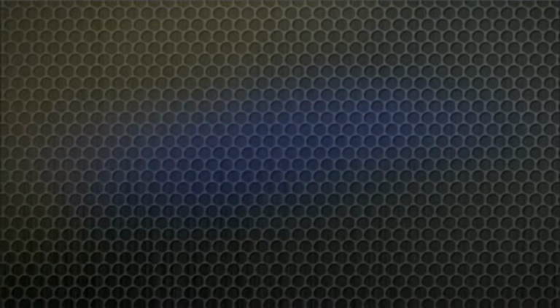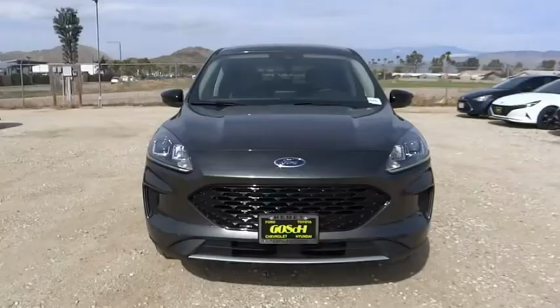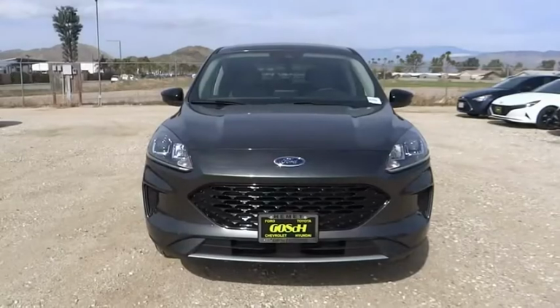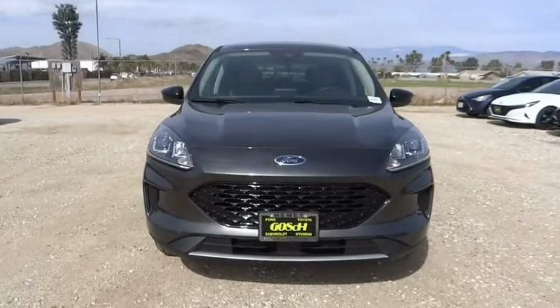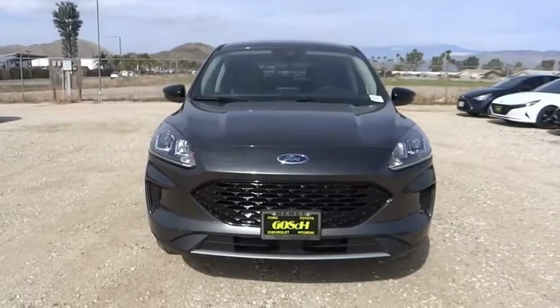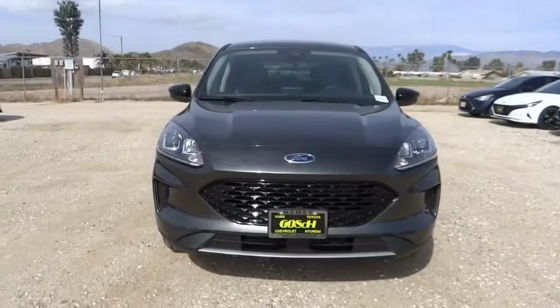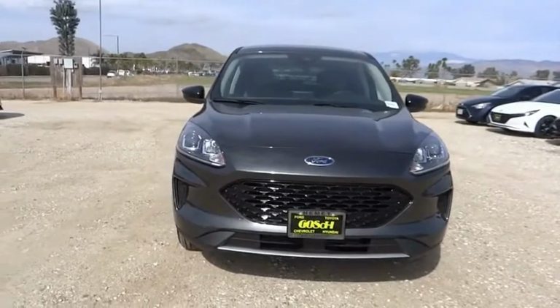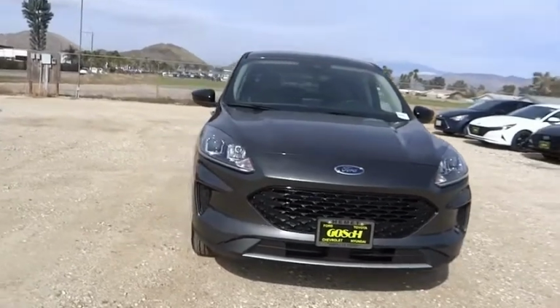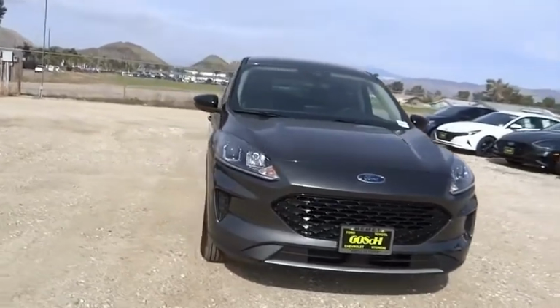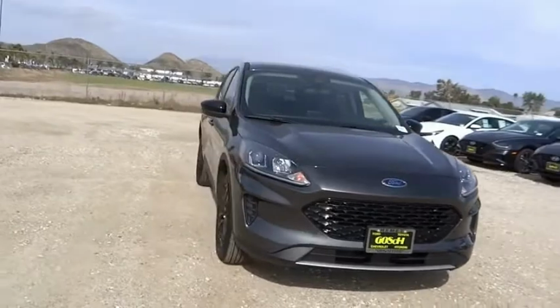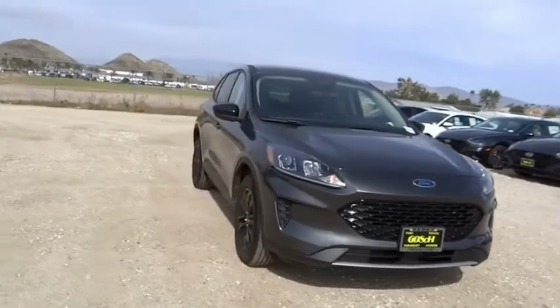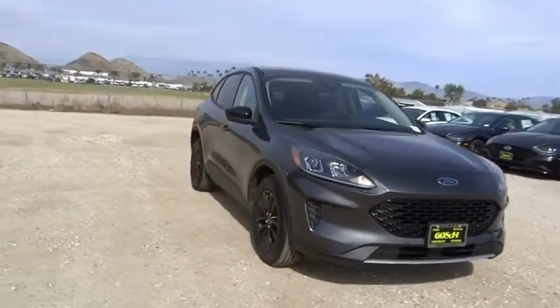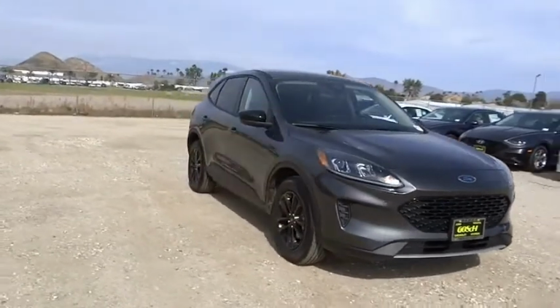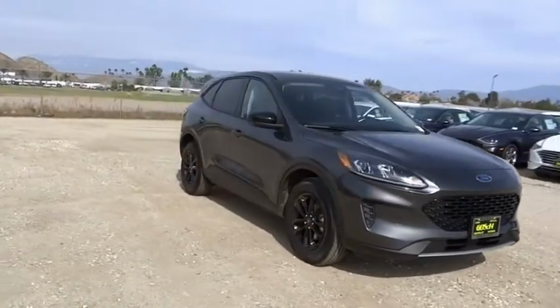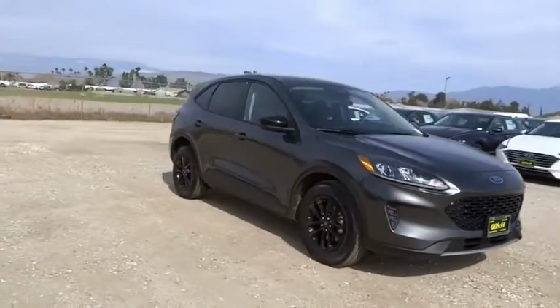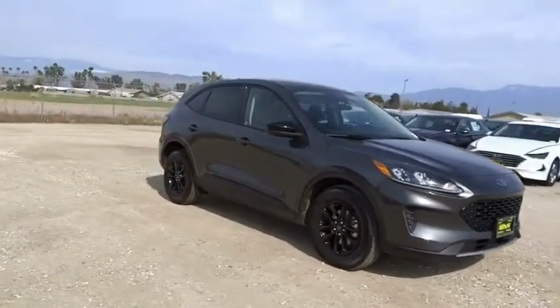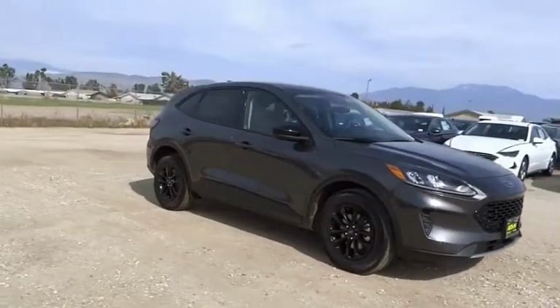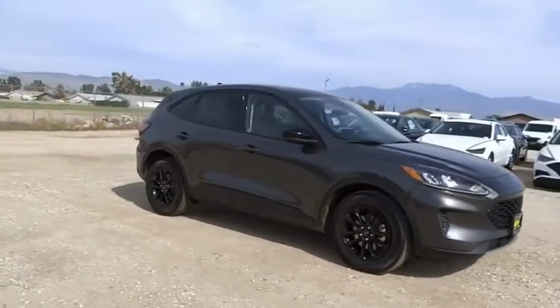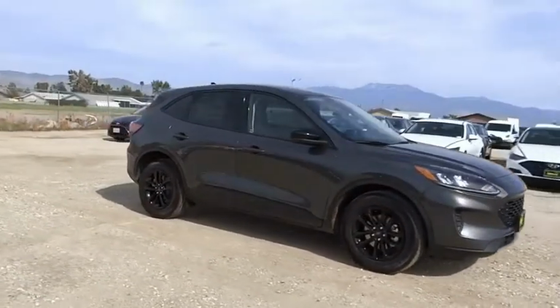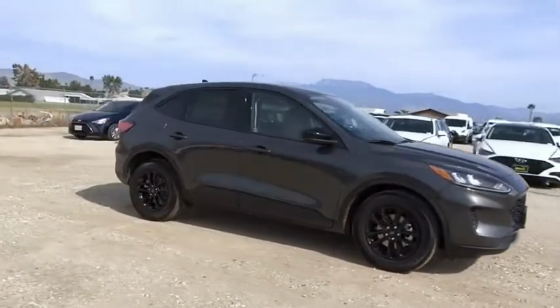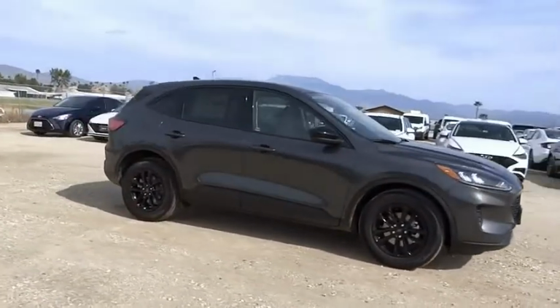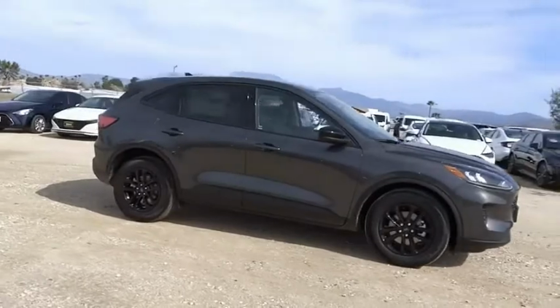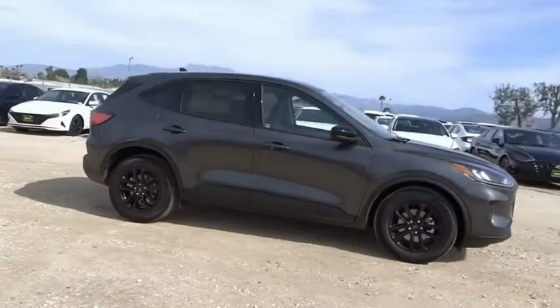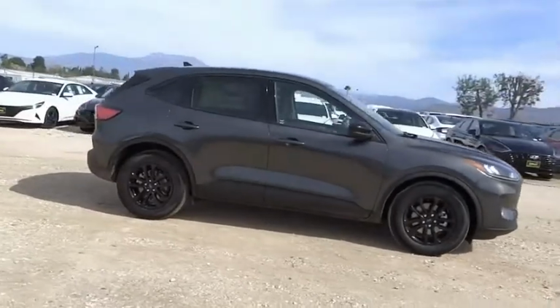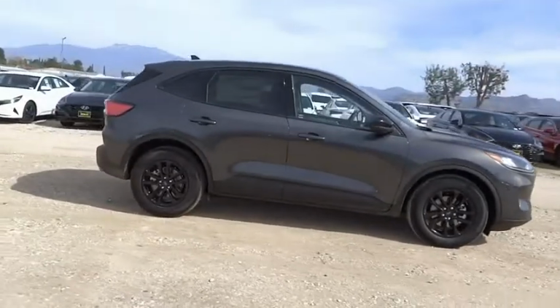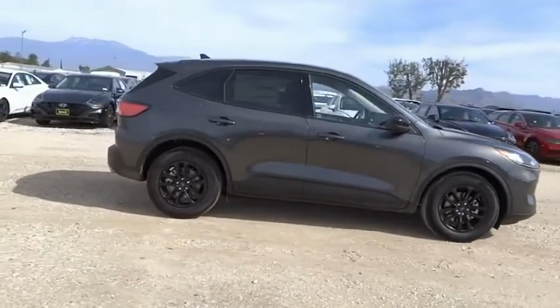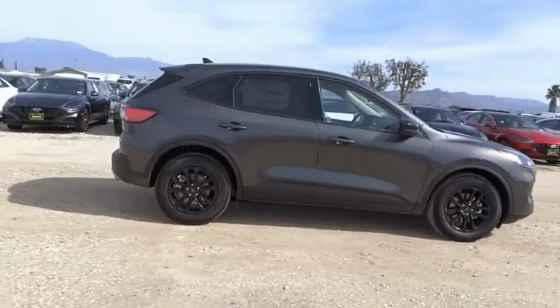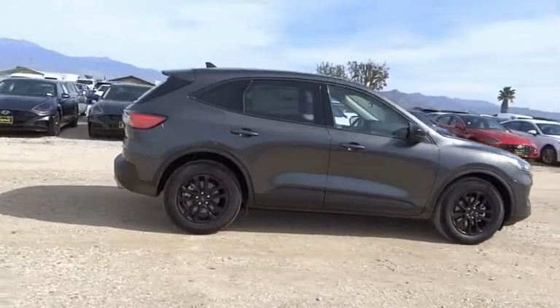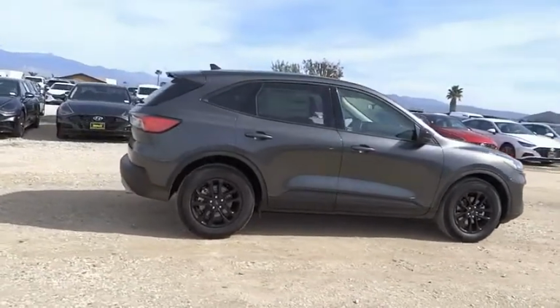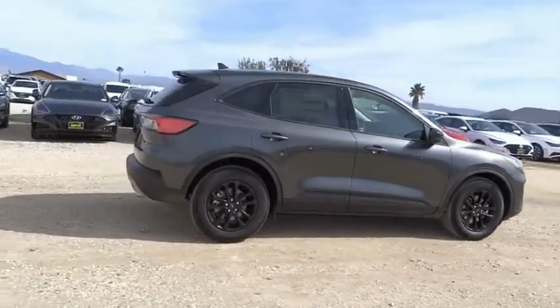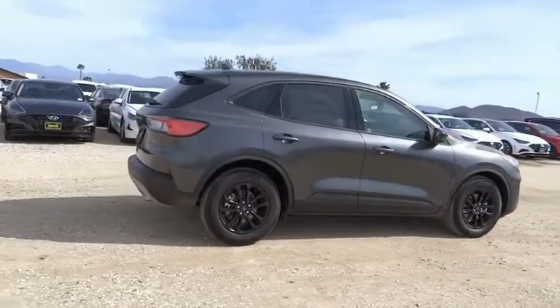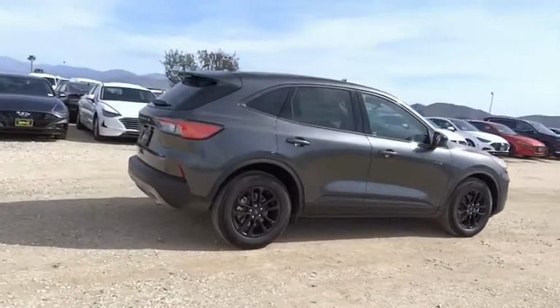We are pleased to show you the 2020 Escape. Gas engines flex, tow, sip, and go with Ford Escape. This vehicle has less than 100 miles. Here are some of this vehicle's great options.